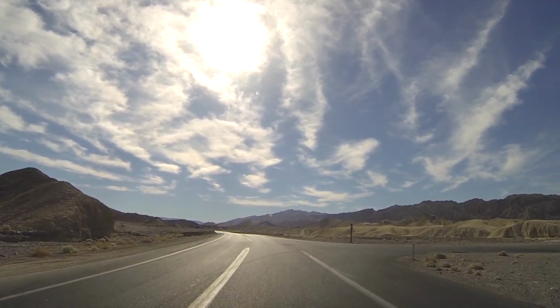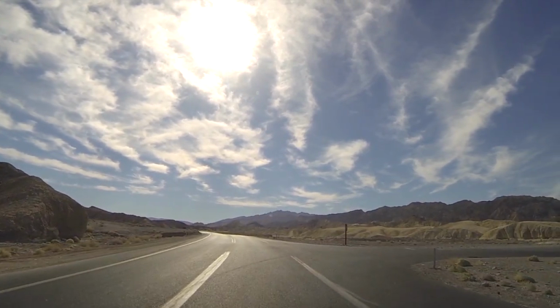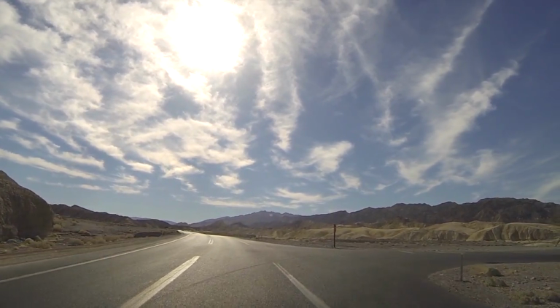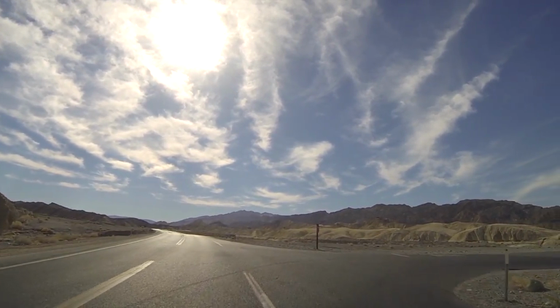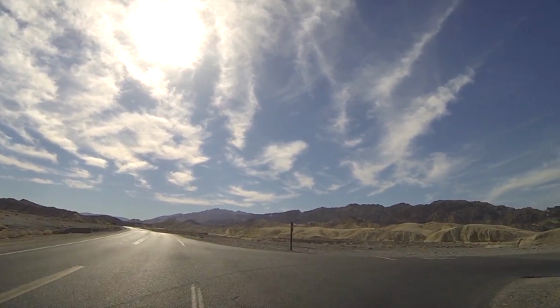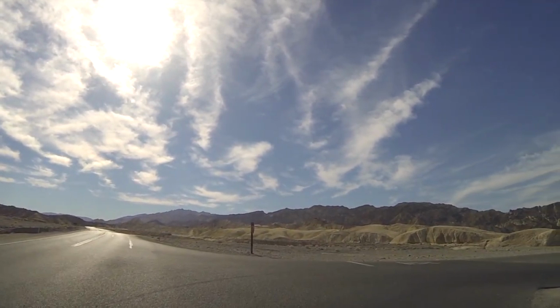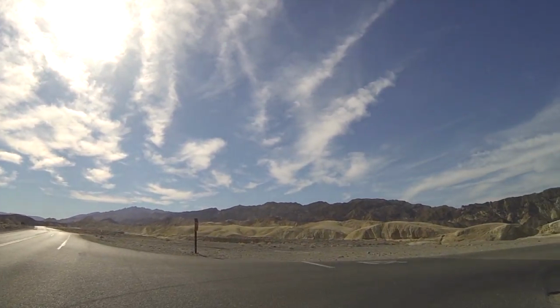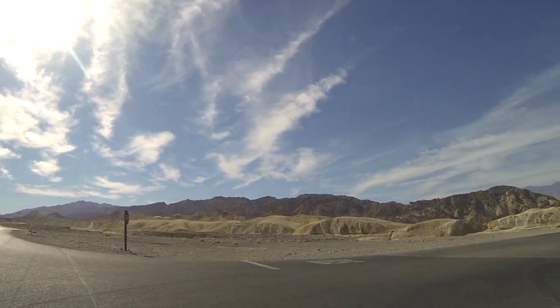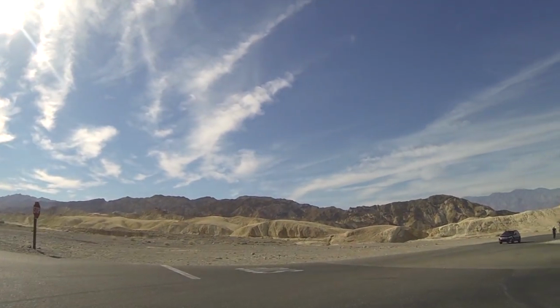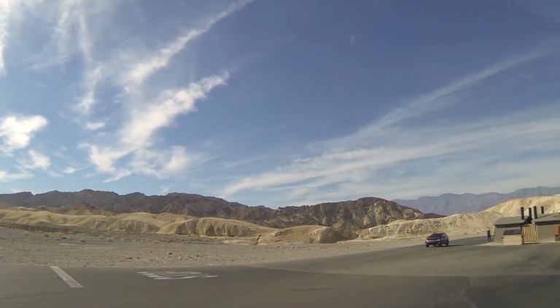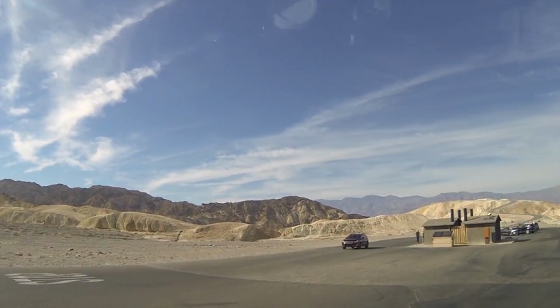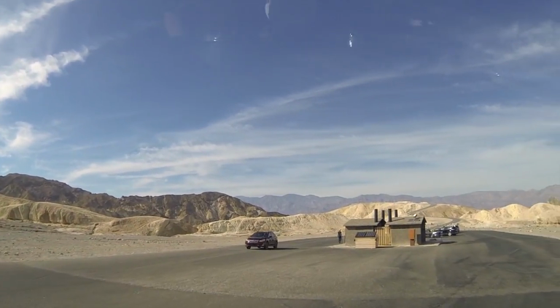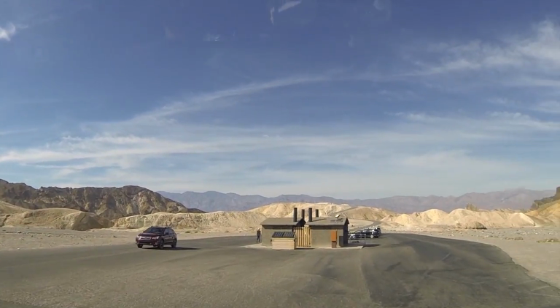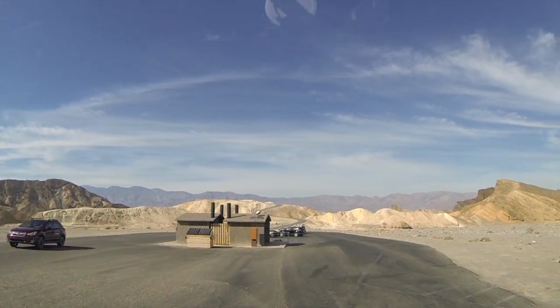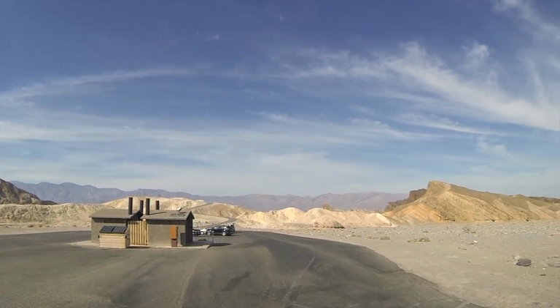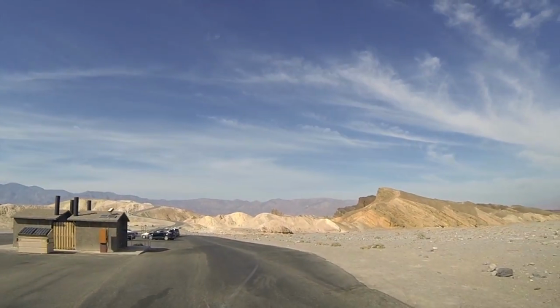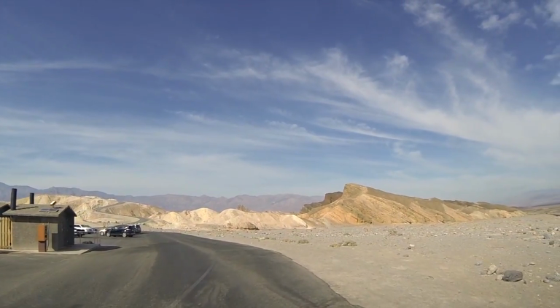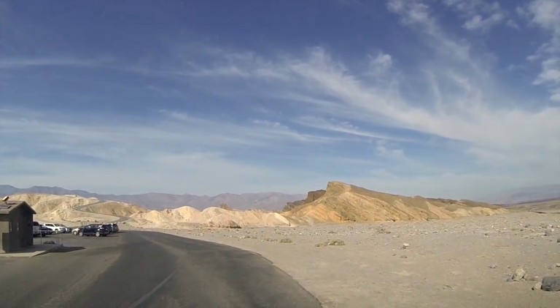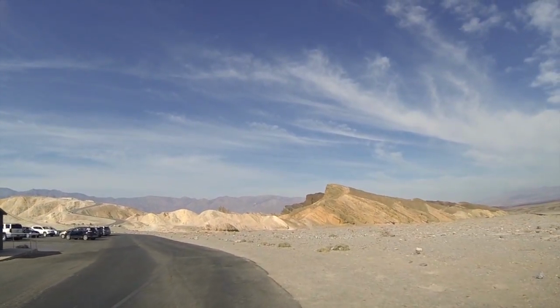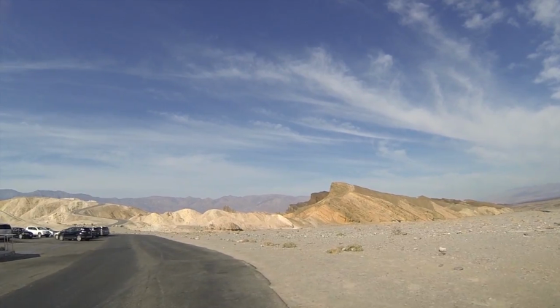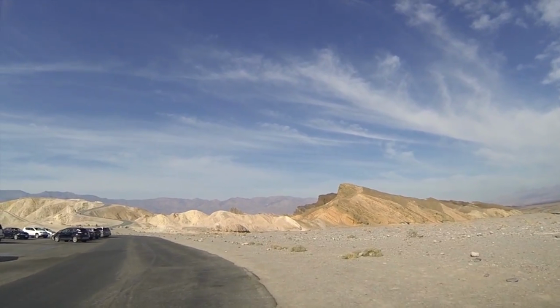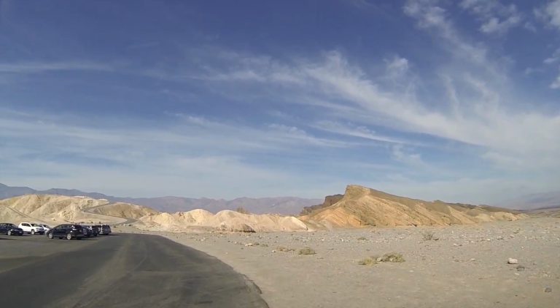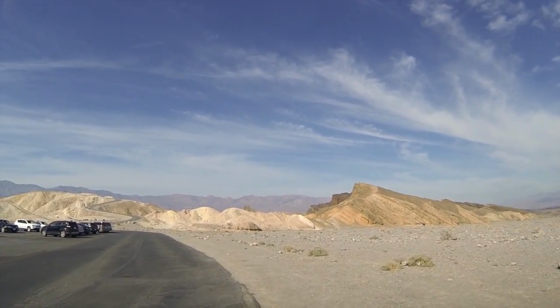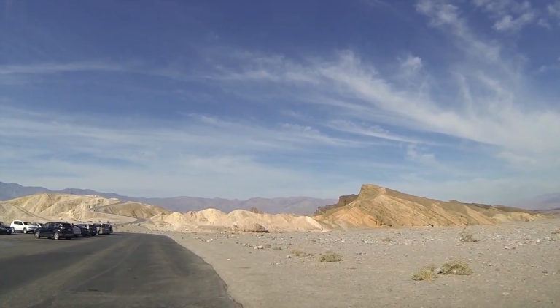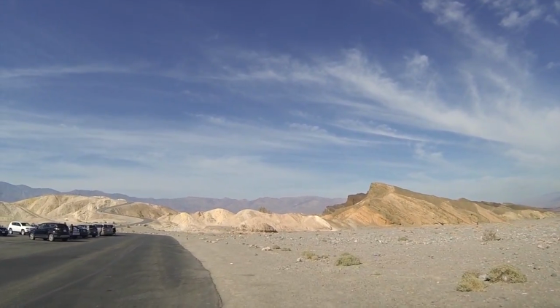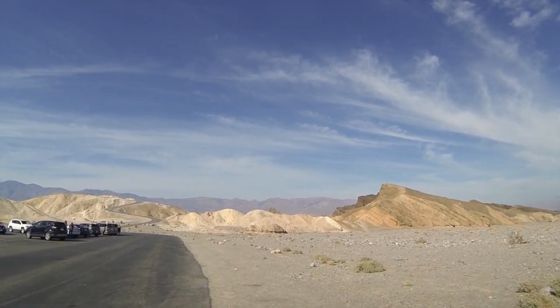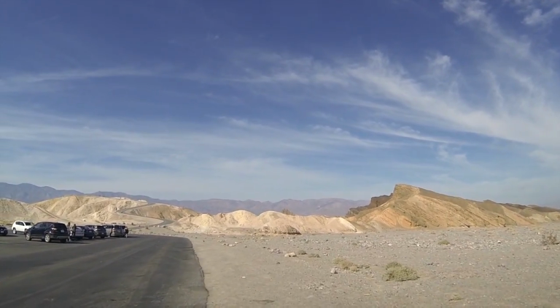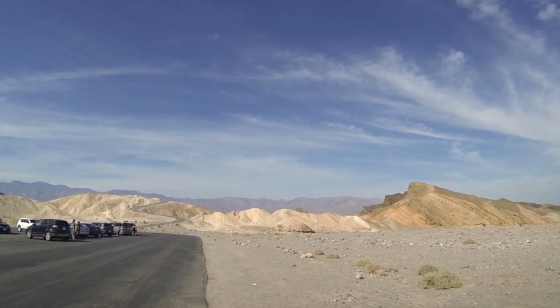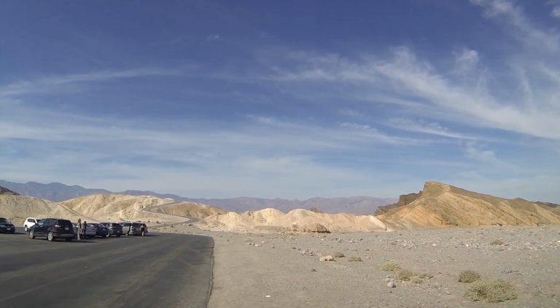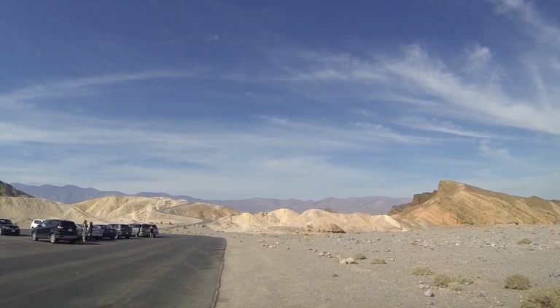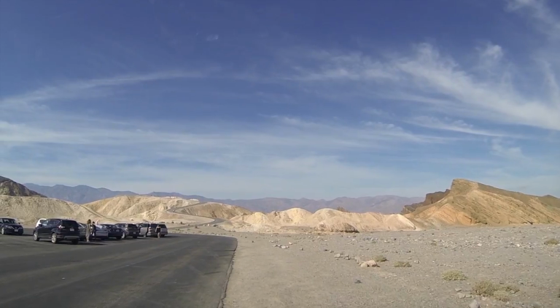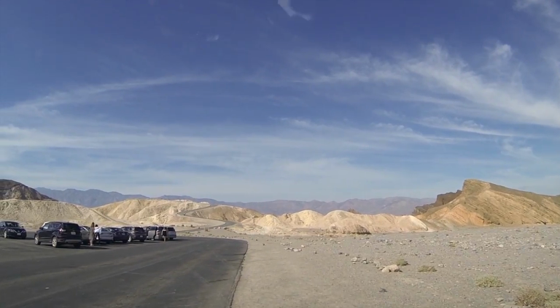Okay, here it is. It's supposed to be some really neat rock formations and mountains. I'll put links to all this stuff down in the description as well — I'll have to Google it. I'm going to get out and I'll be back.